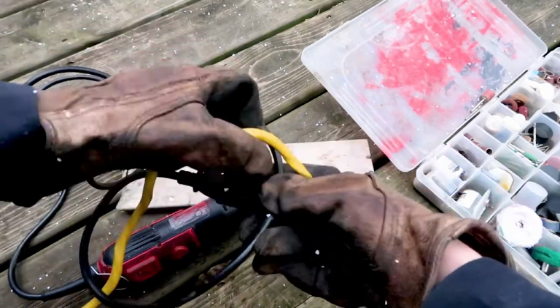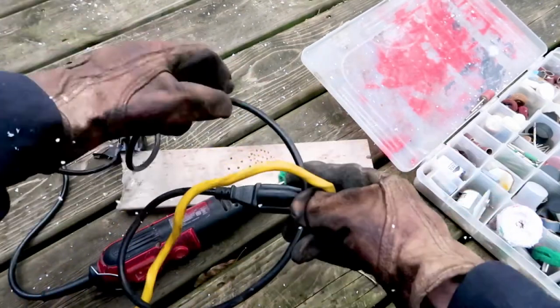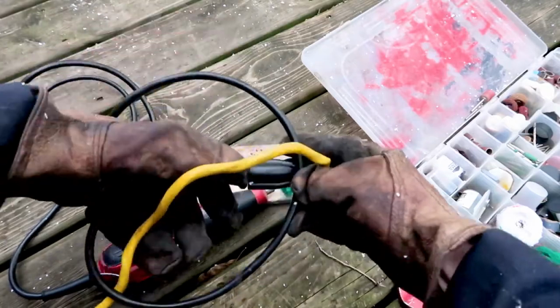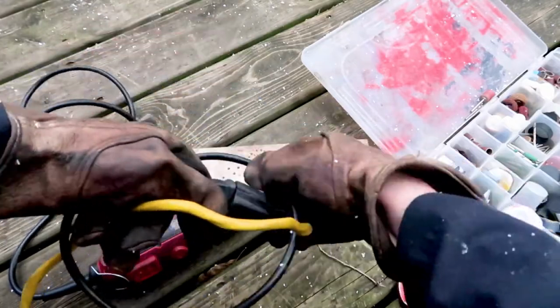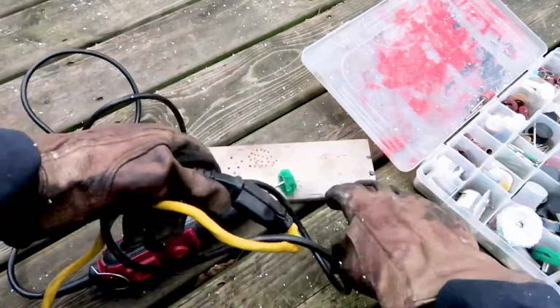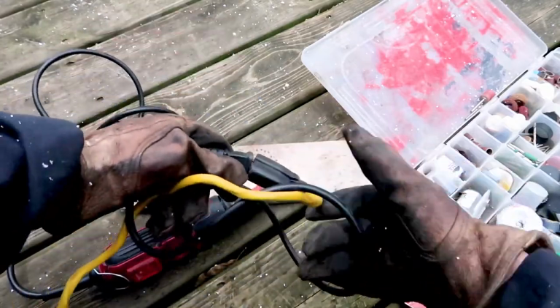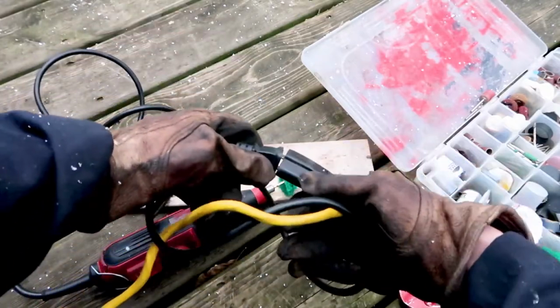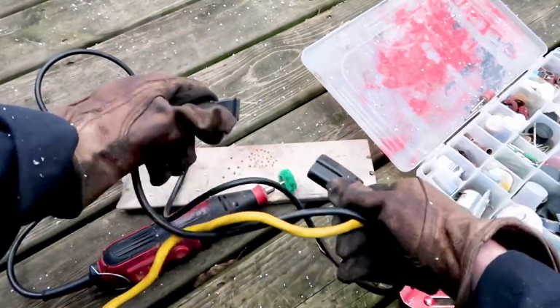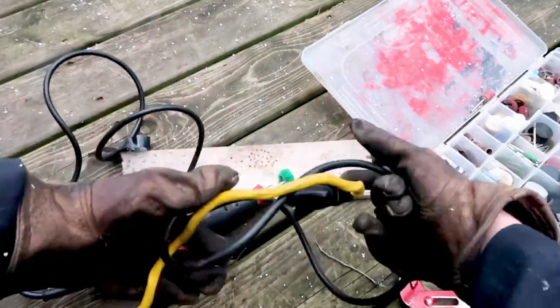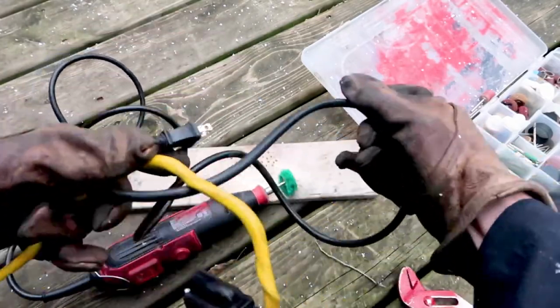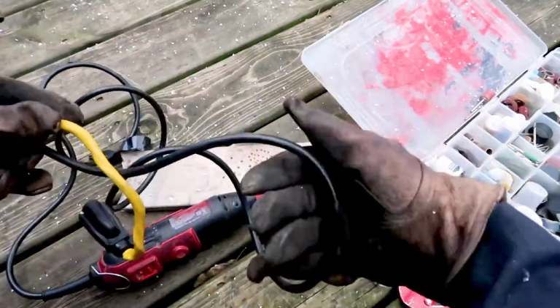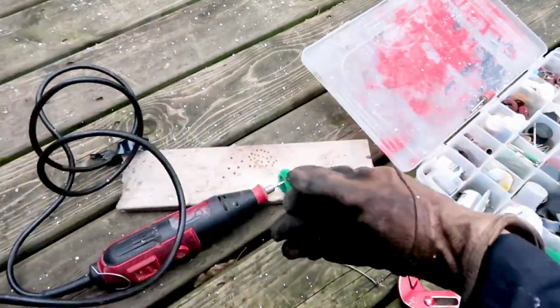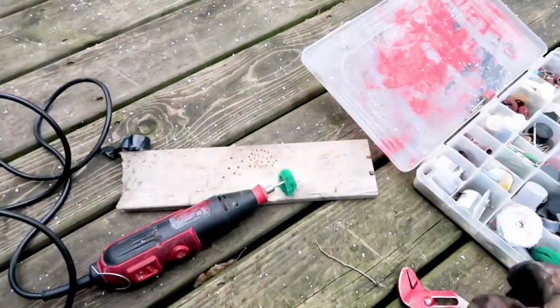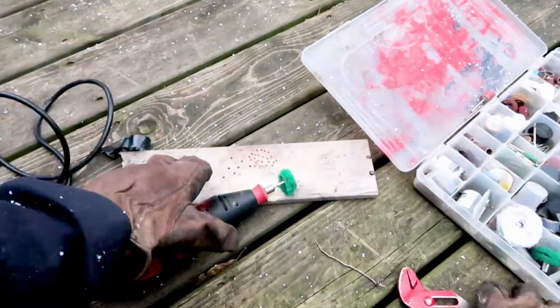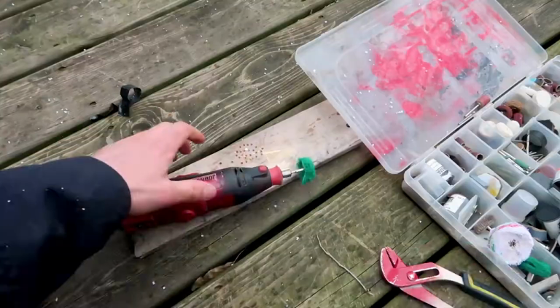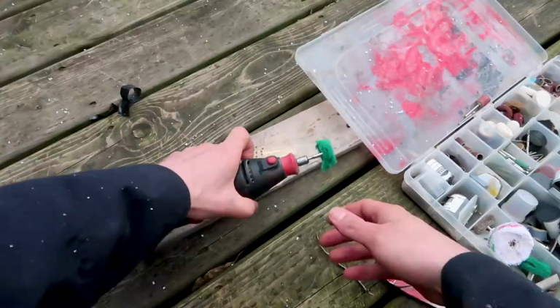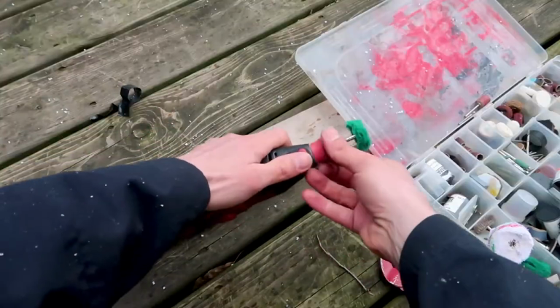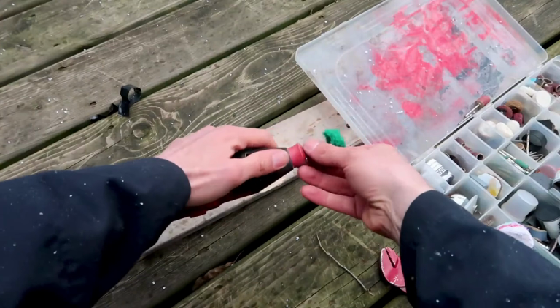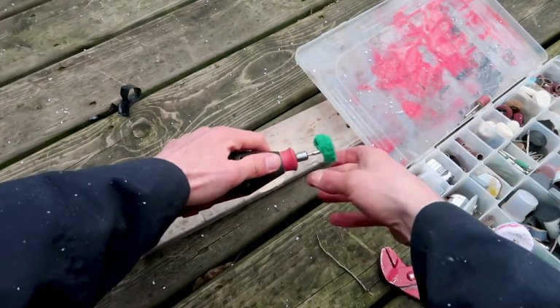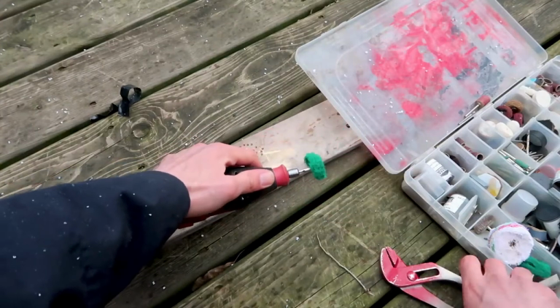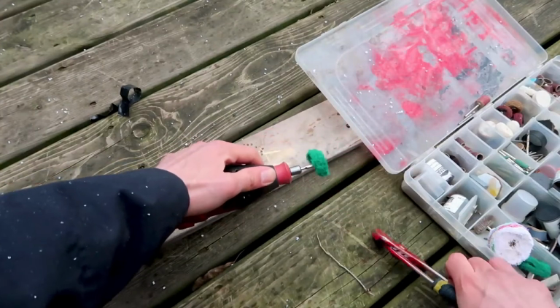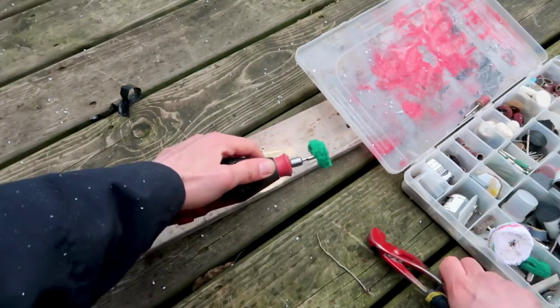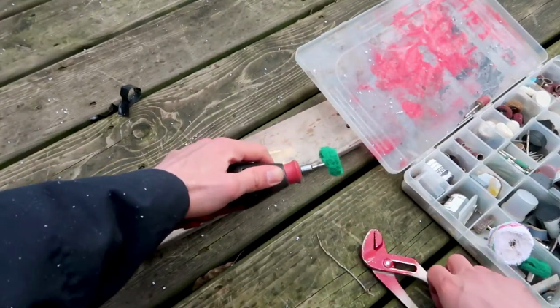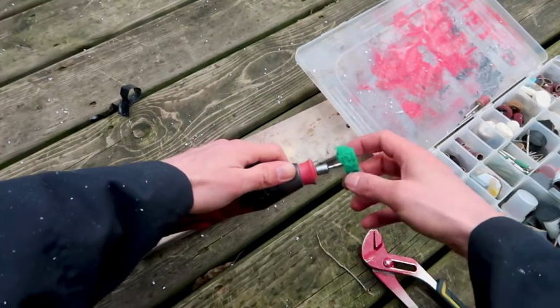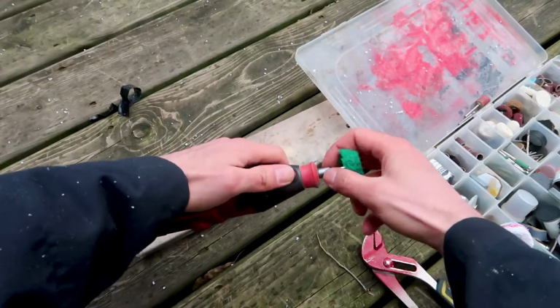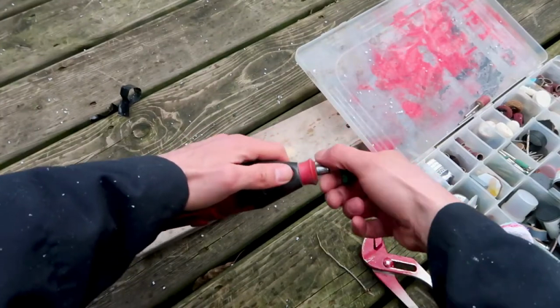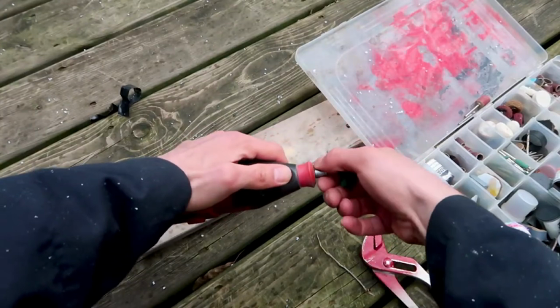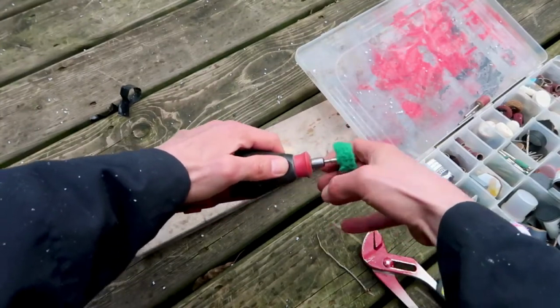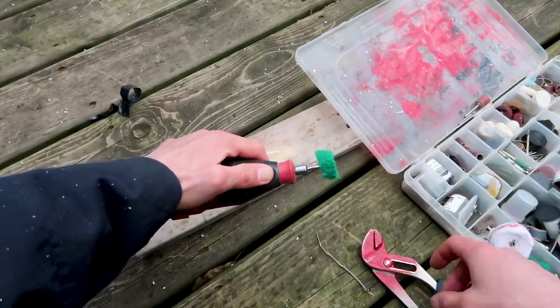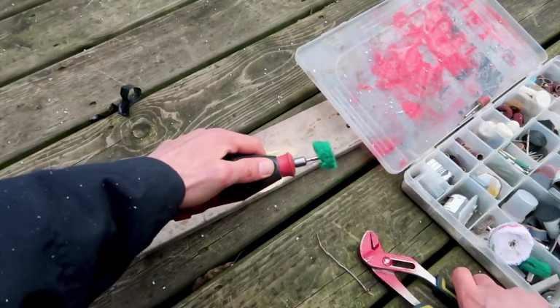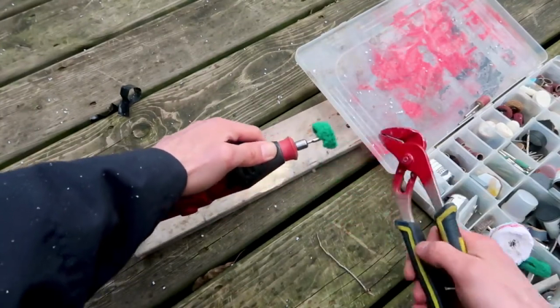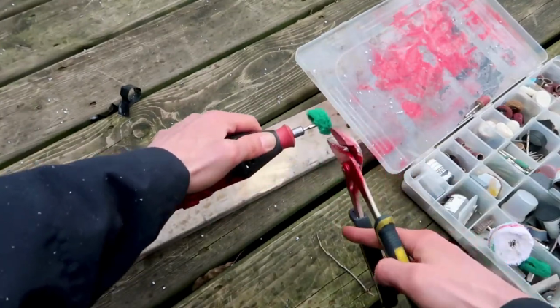When I'm changing the bits I first disconnect the cord. This means that the machine cannot accidentally be turned on — if there's no power the machine can't be turned on.